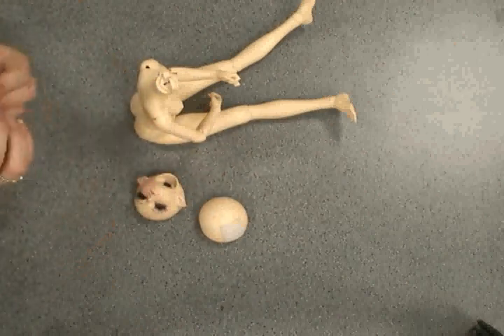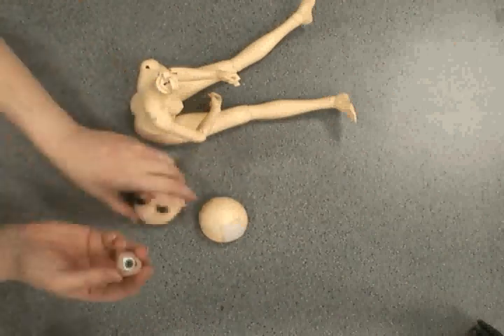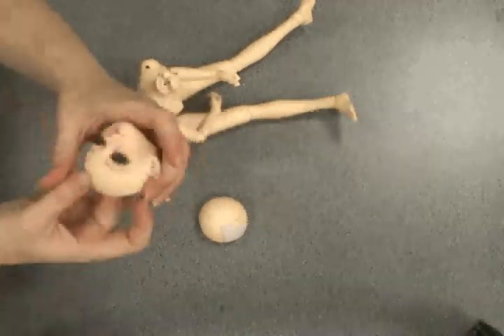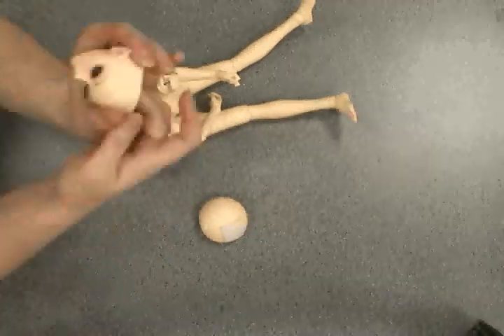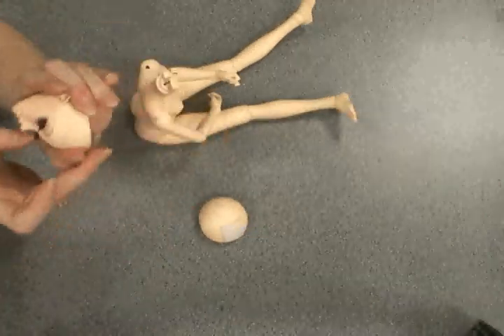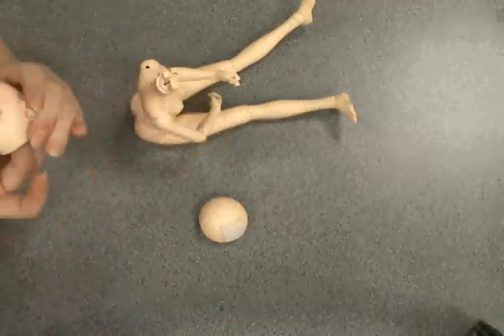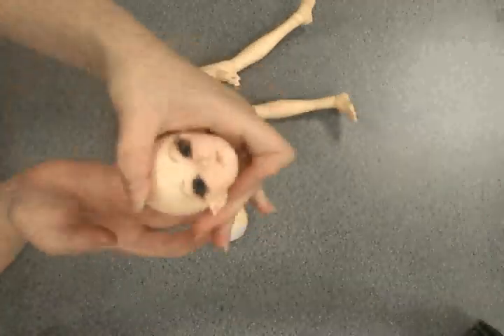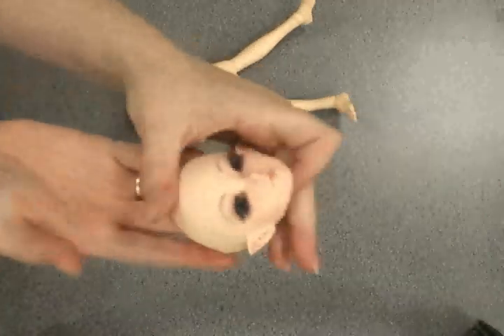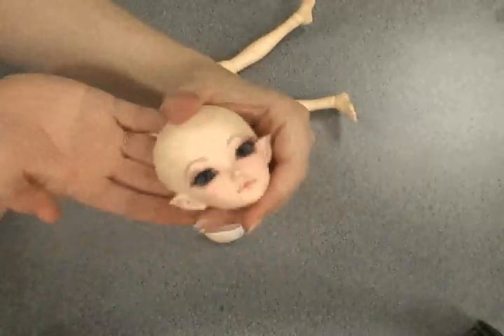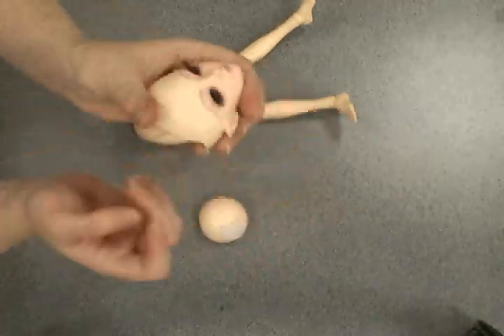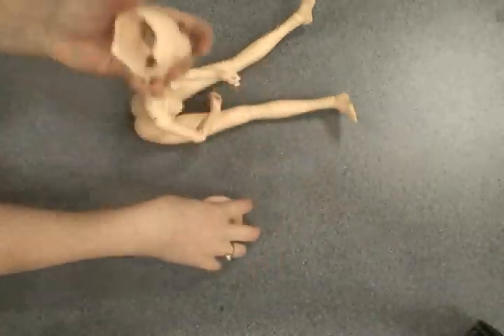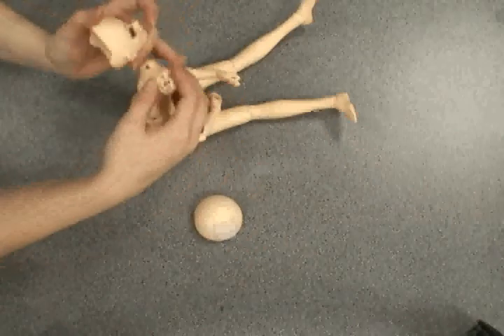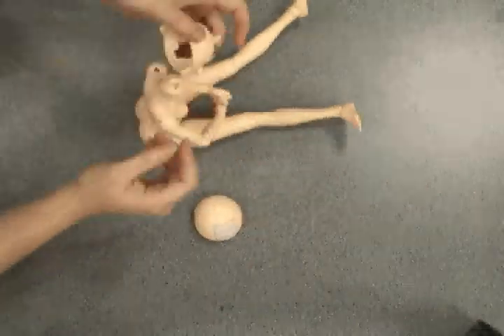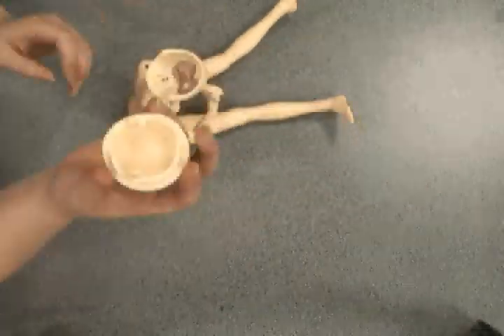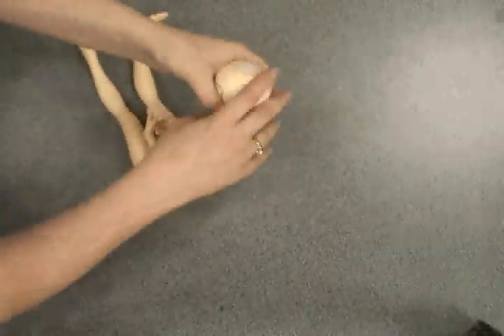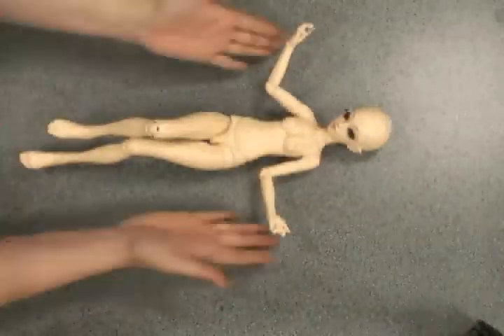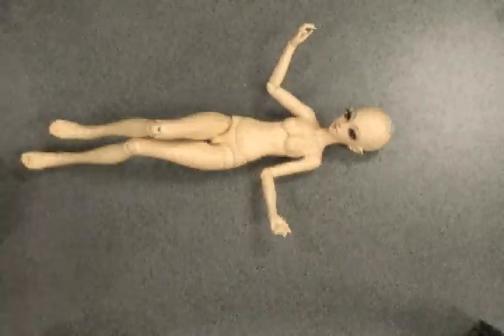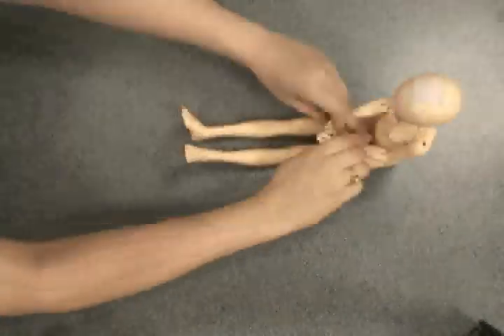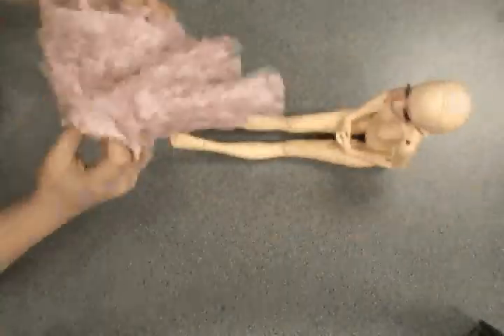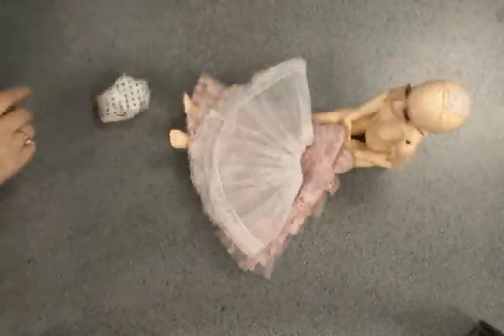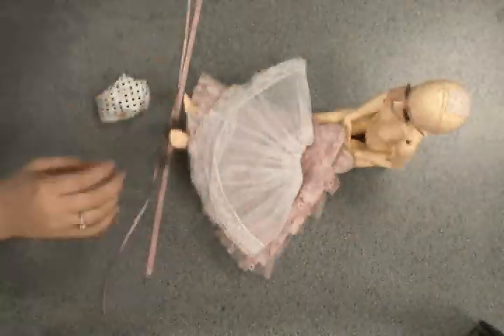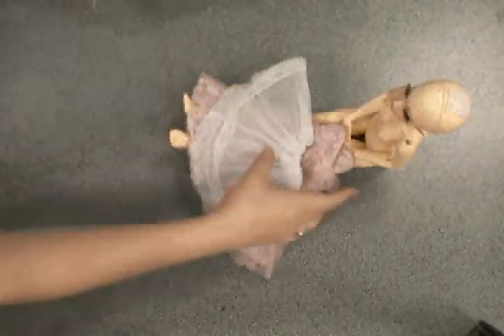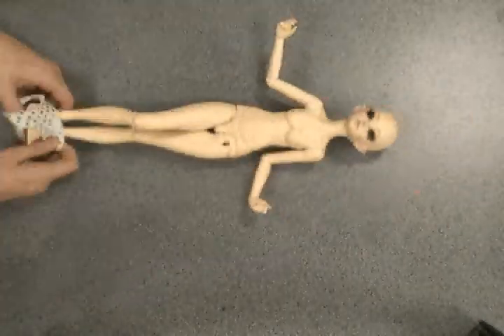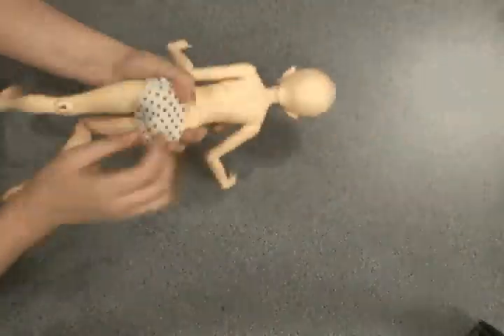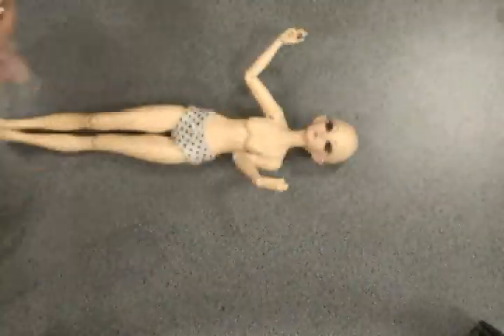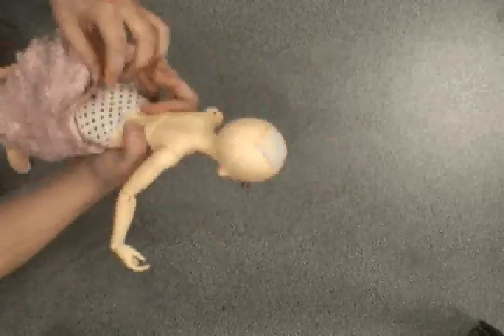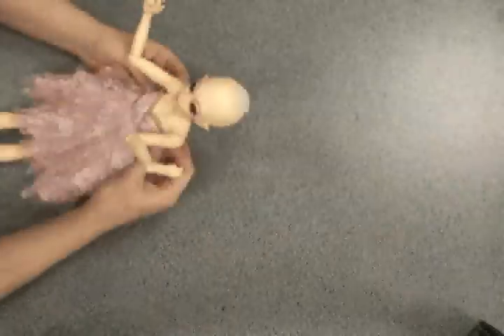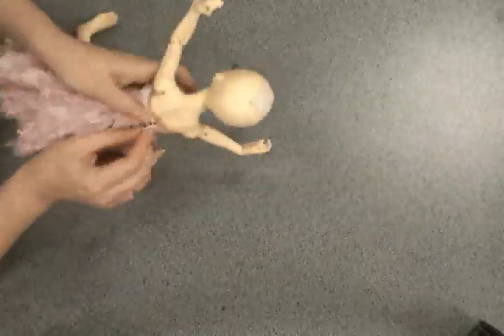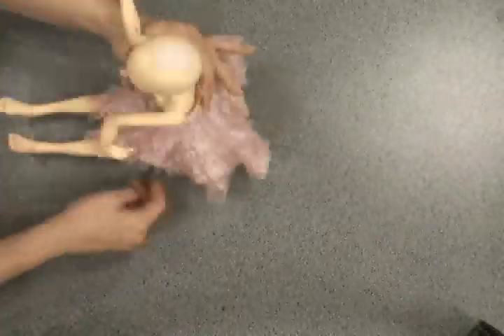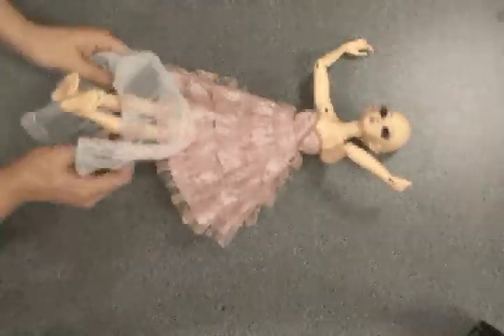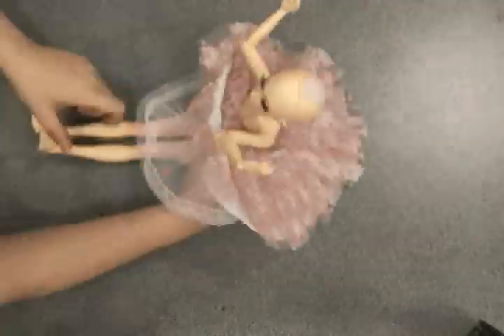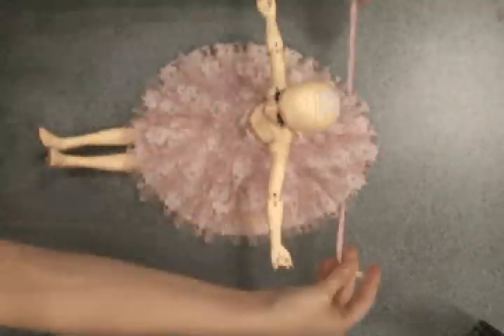The majority of doll companies do gender their dolls, so all boys and girls have their respective private parts. There are actually very few companies that create asexual bodies, and they are really quite hard to find.